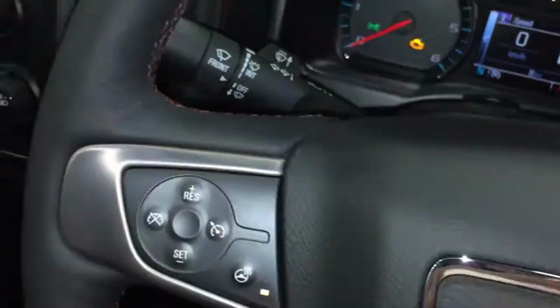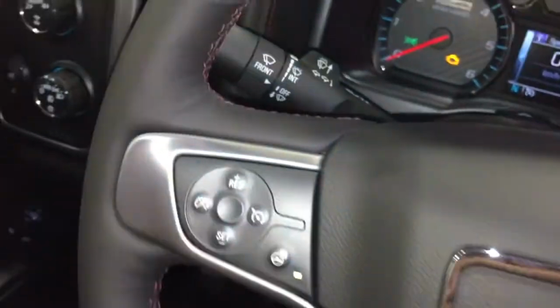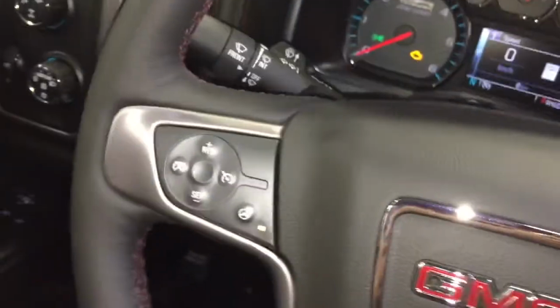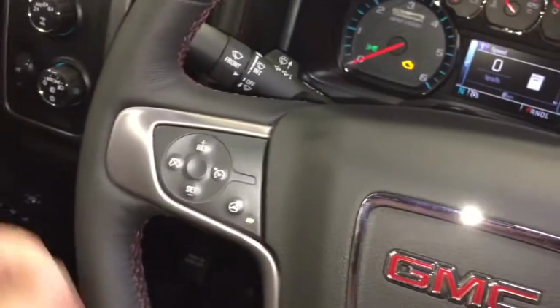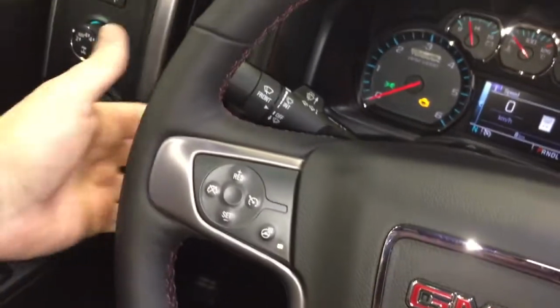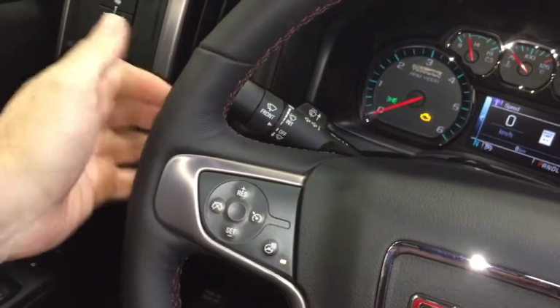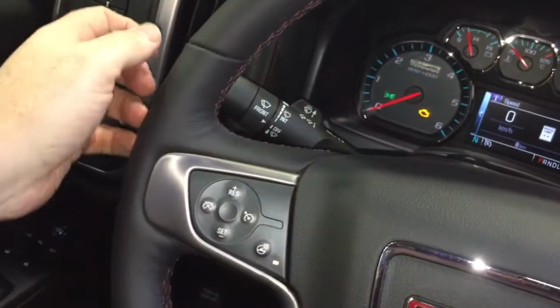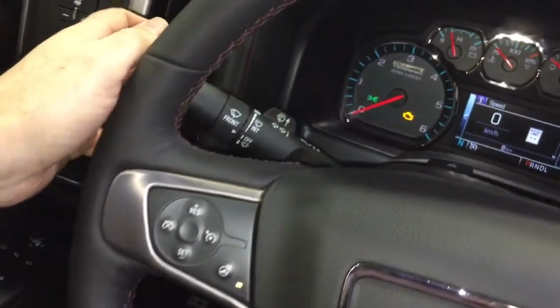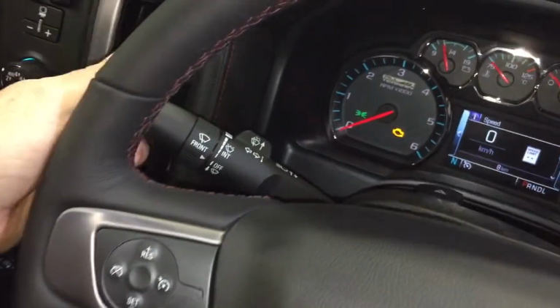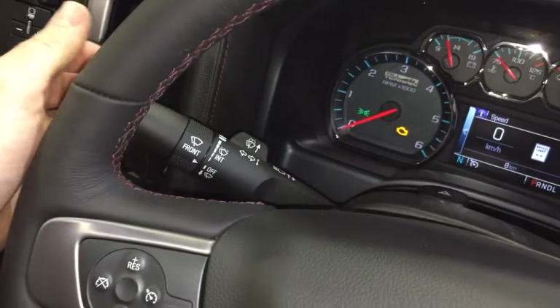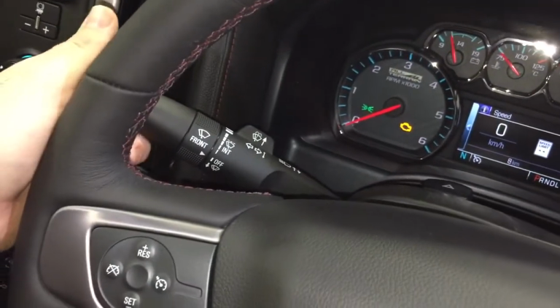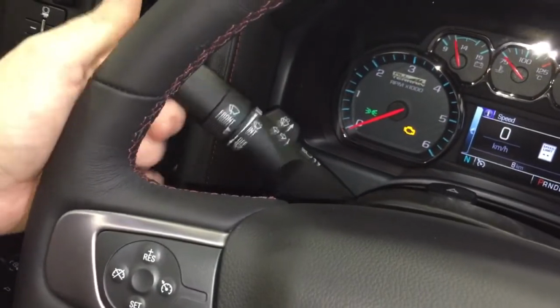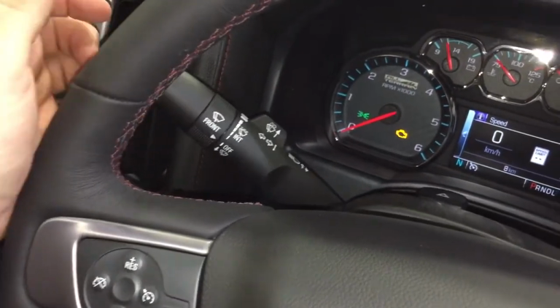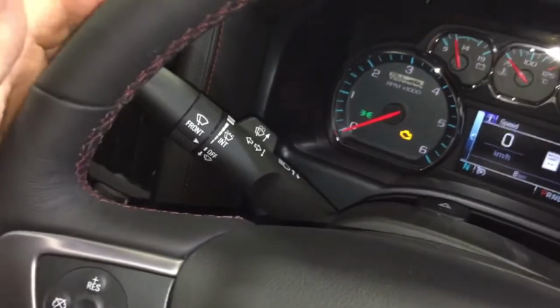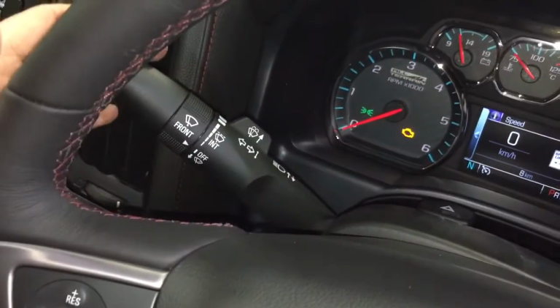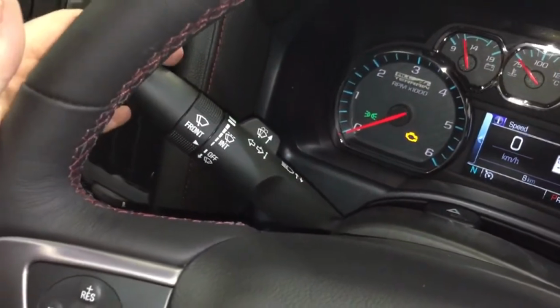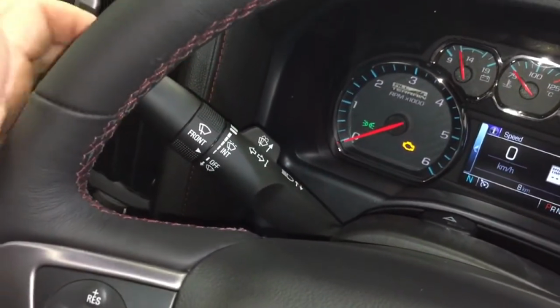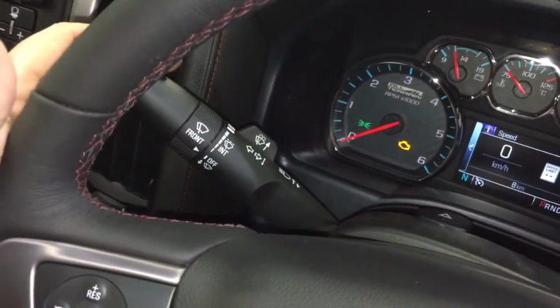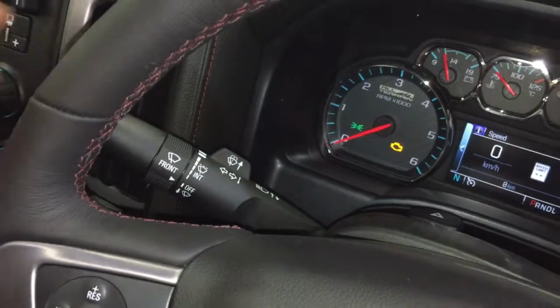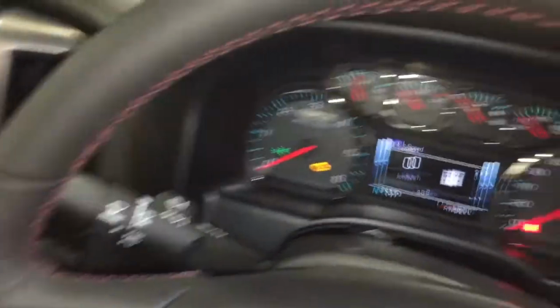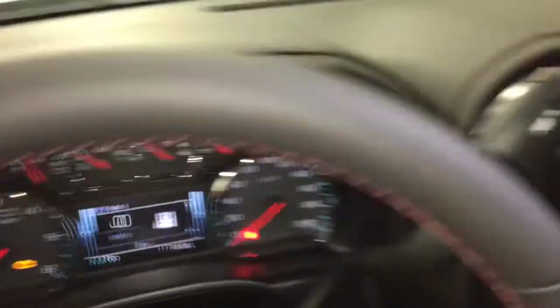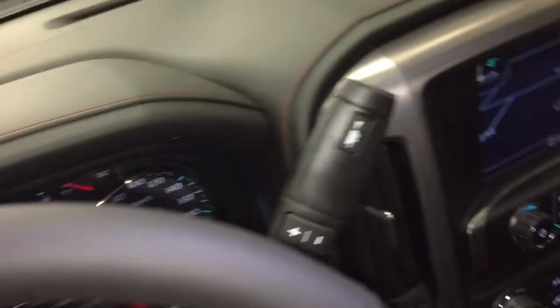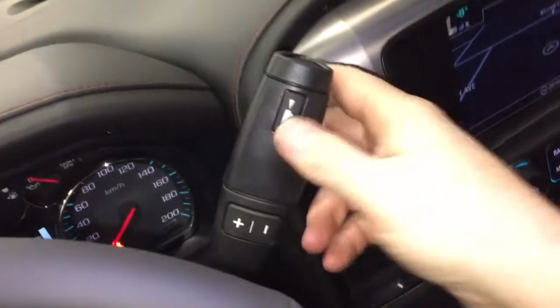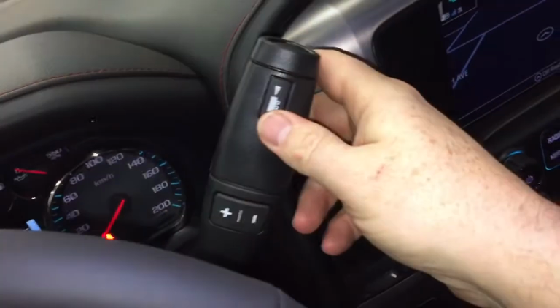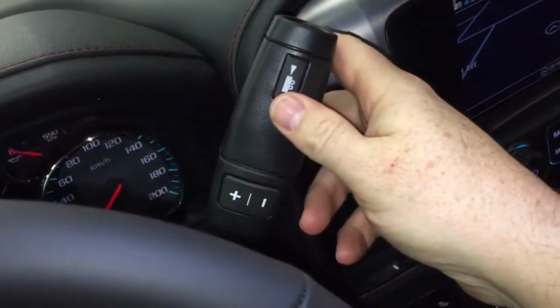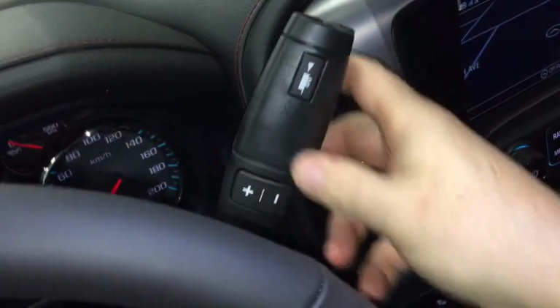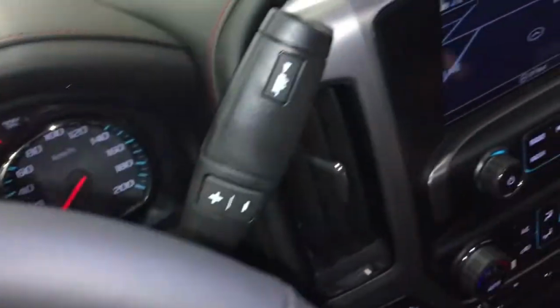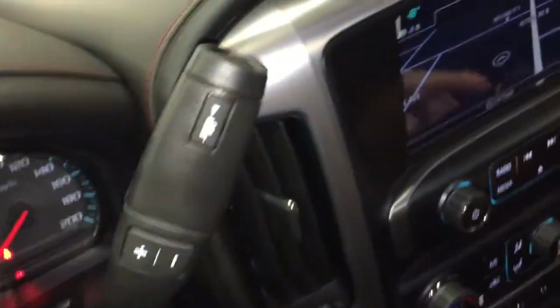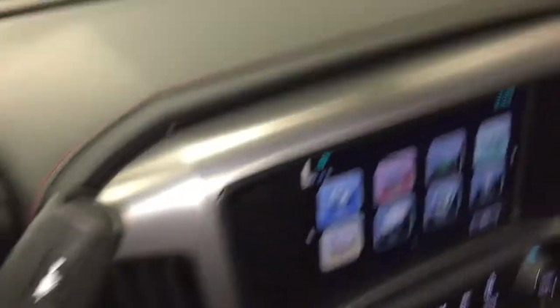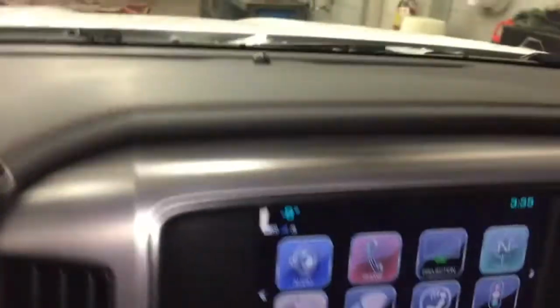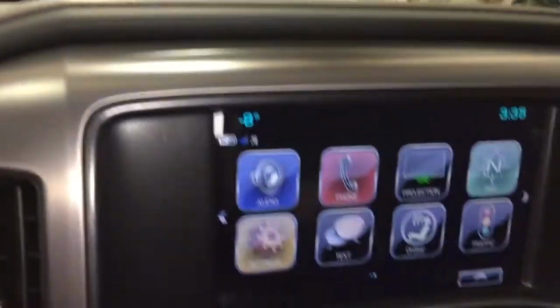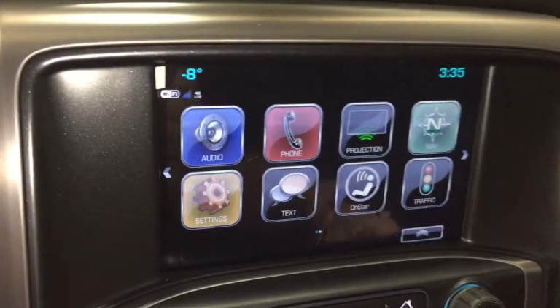Cruise control on the left, toggles back here for volume control and saving radio stations. Headlights, turn signals, intermittent wipers, and the gear shifter with tow mode.